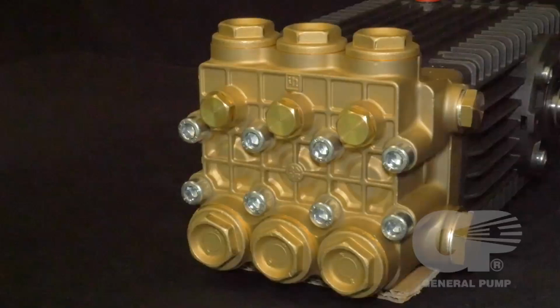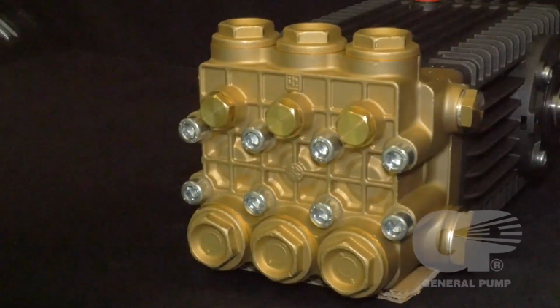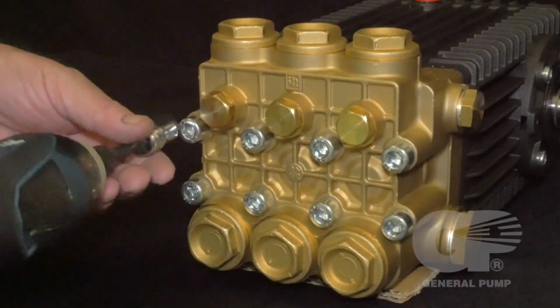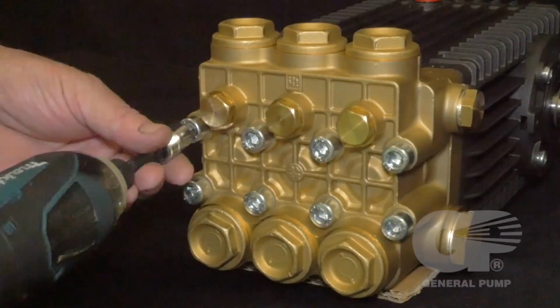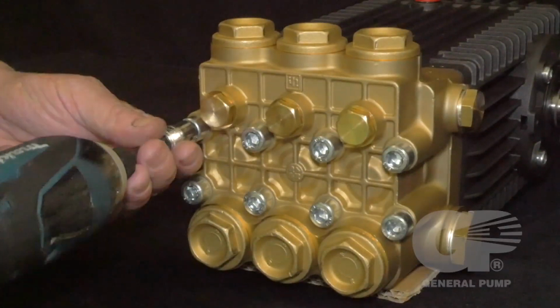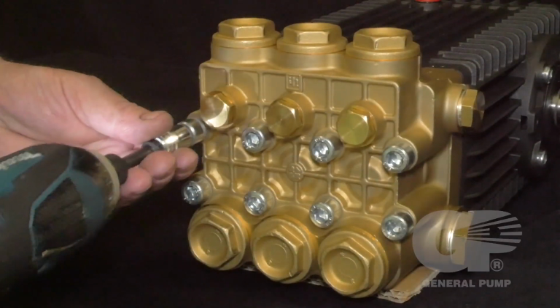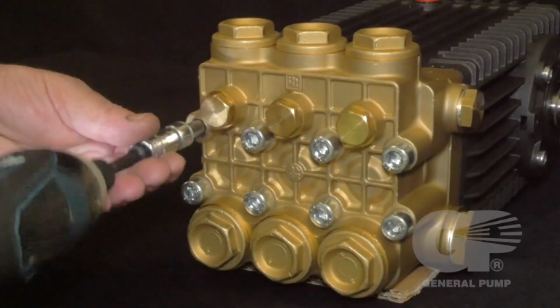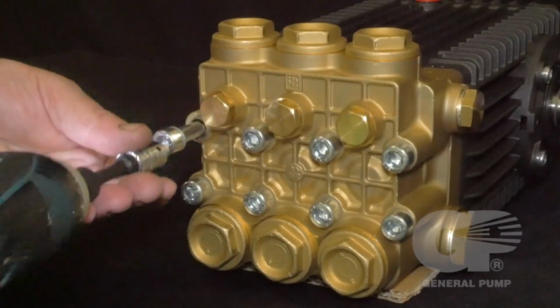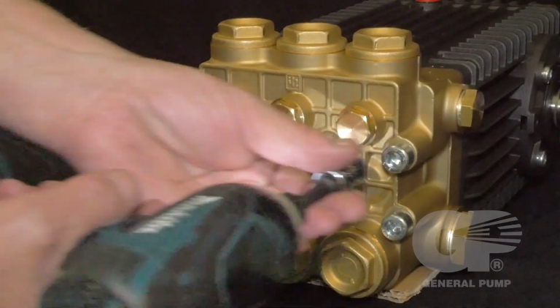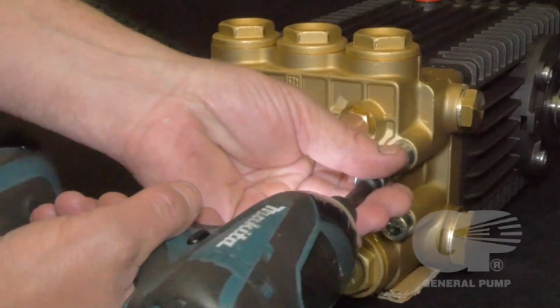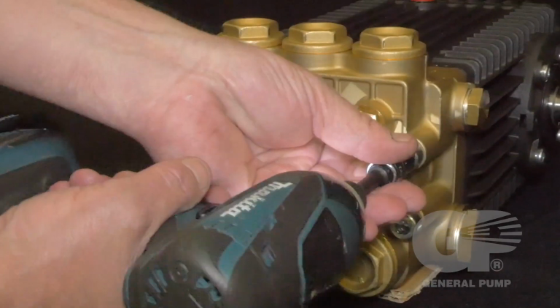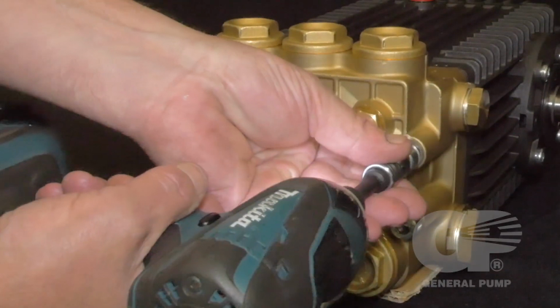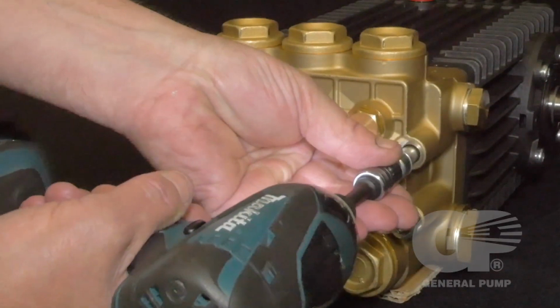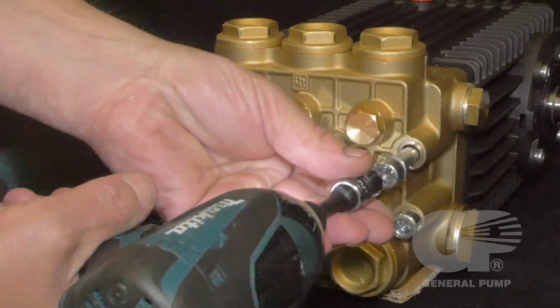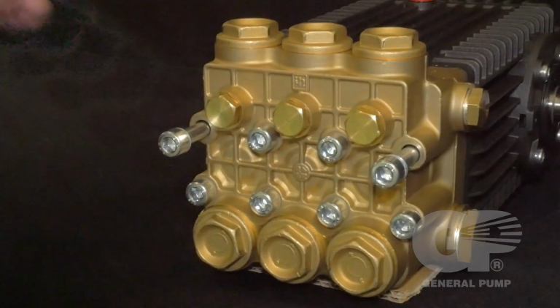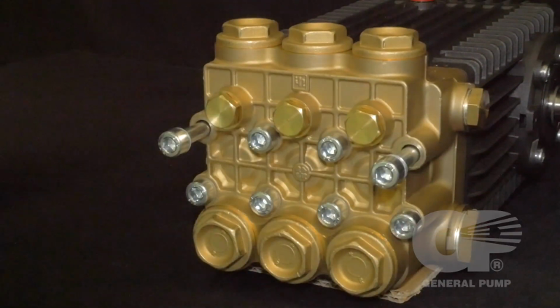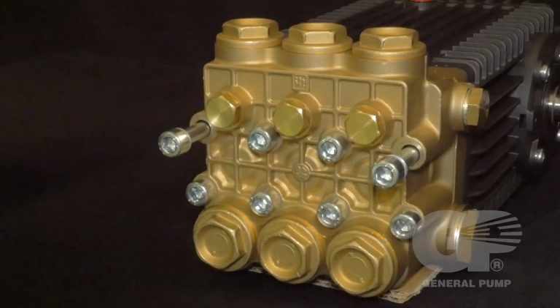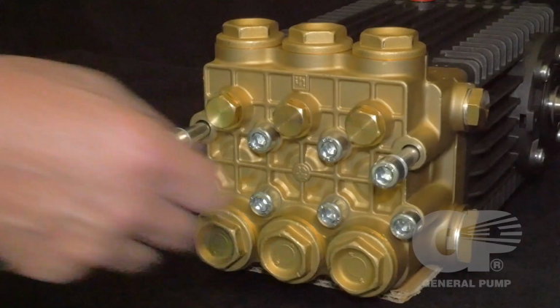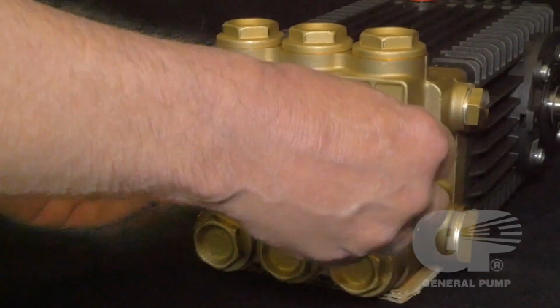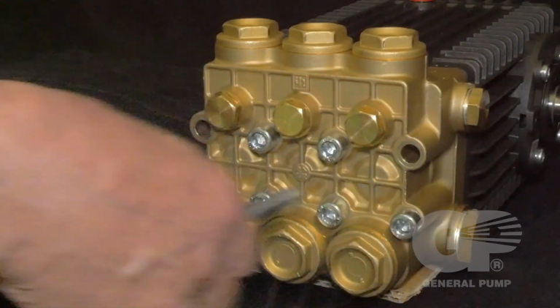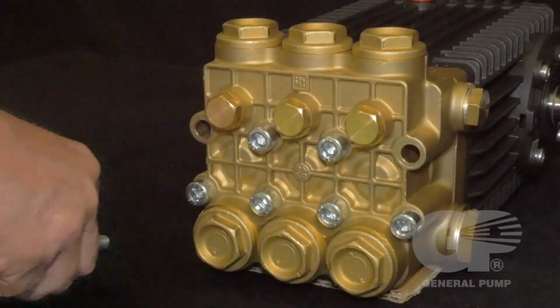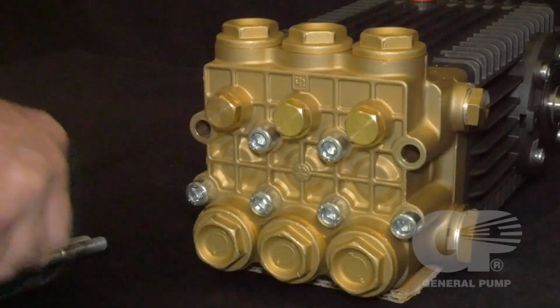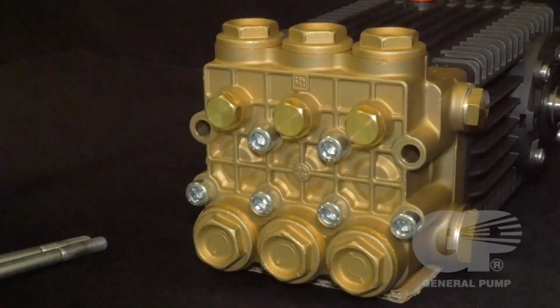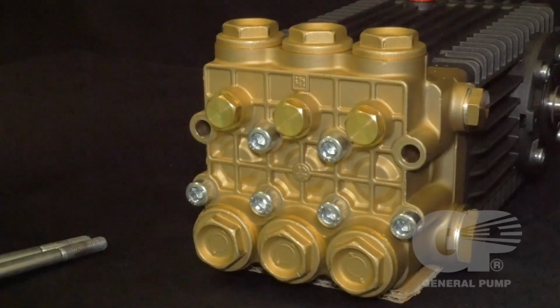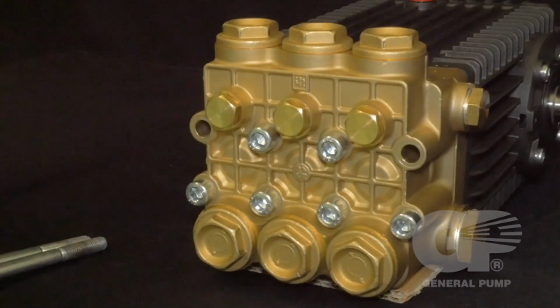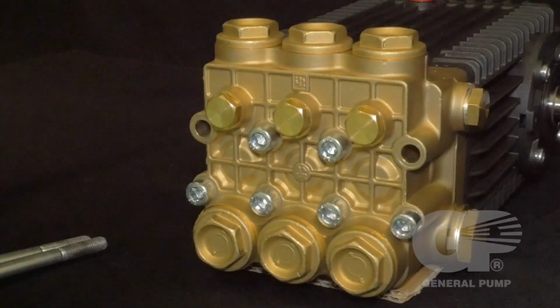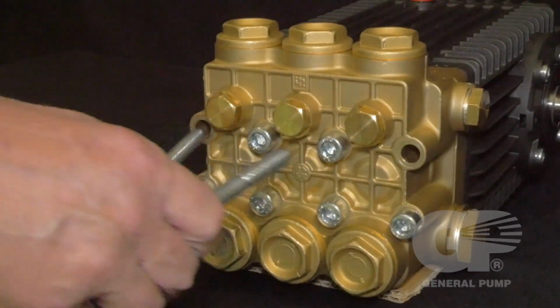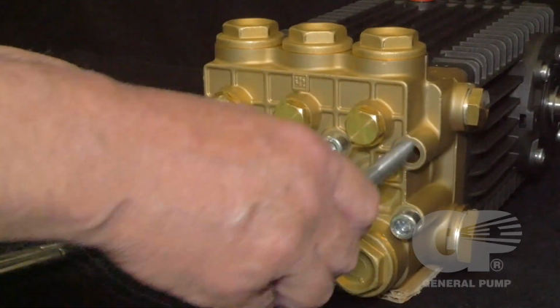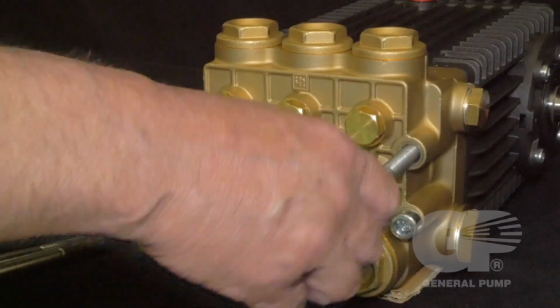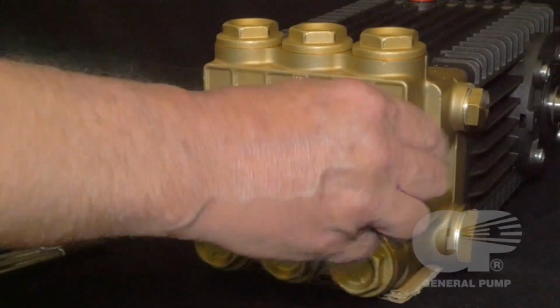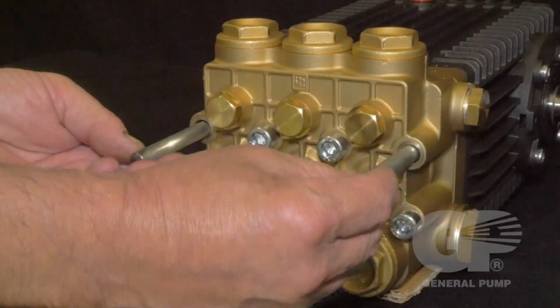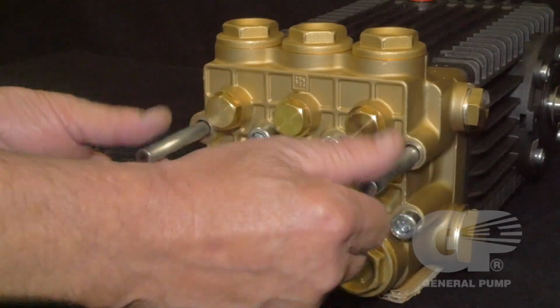Use an 8mm hex driver to remove the two upper outermost manifold head bolts retaining the manifold. Then install two support pins into the two upper outermost threads.